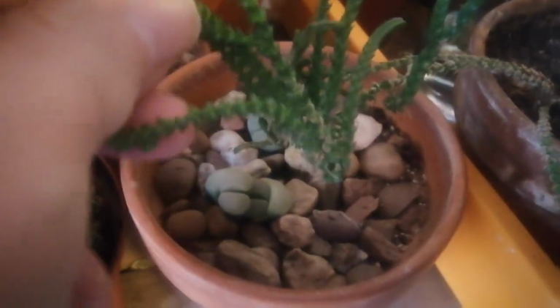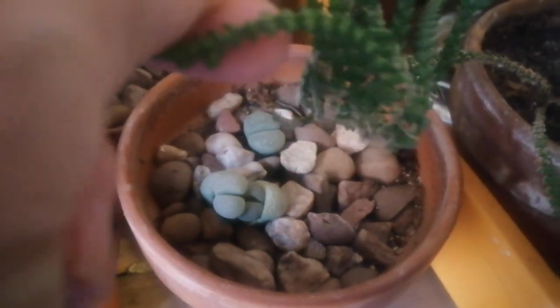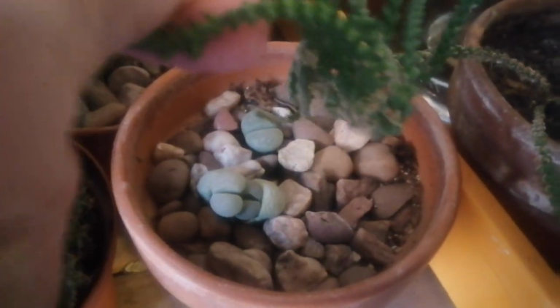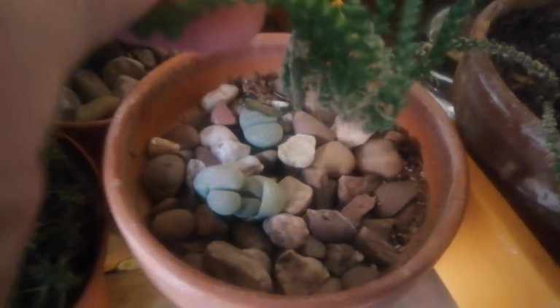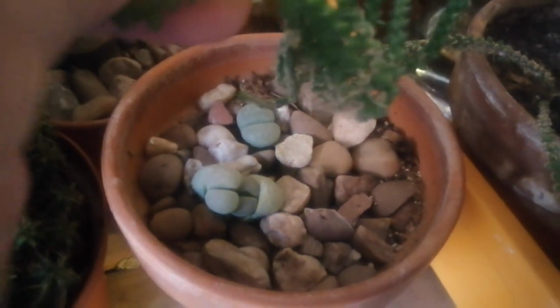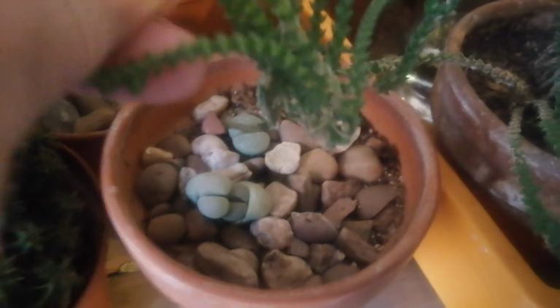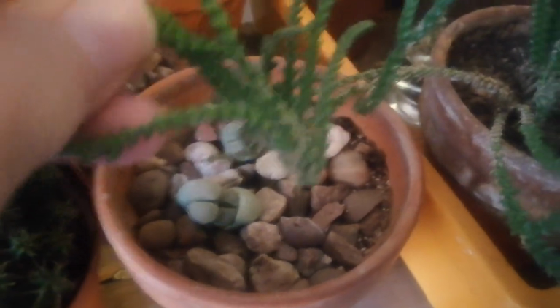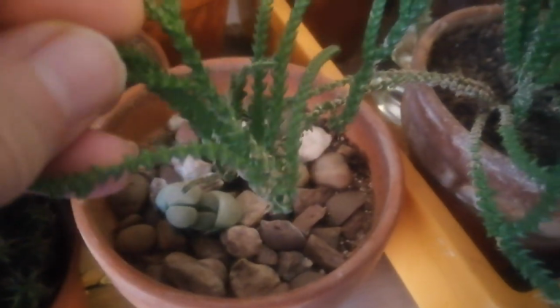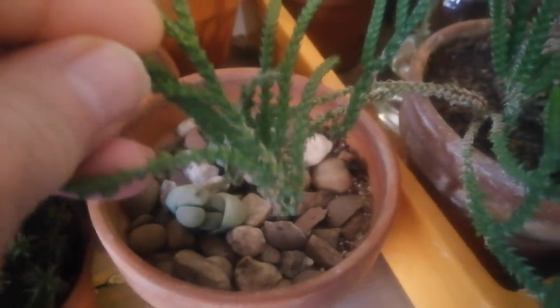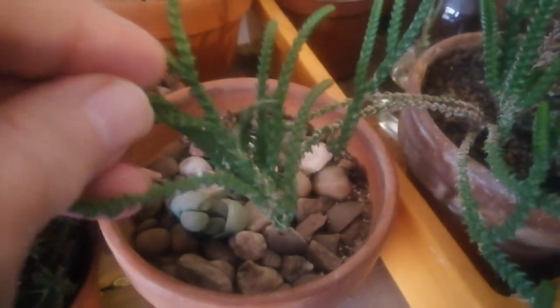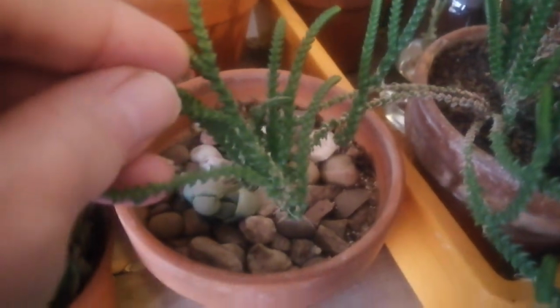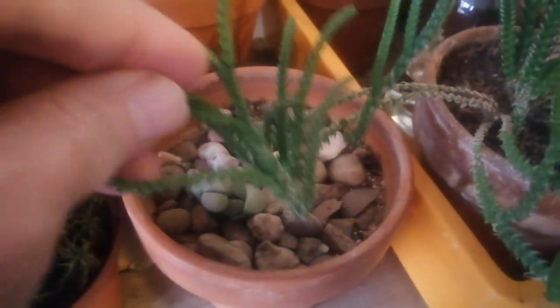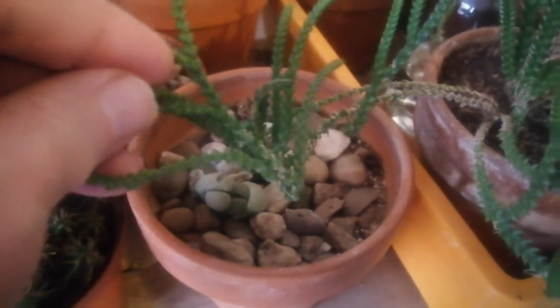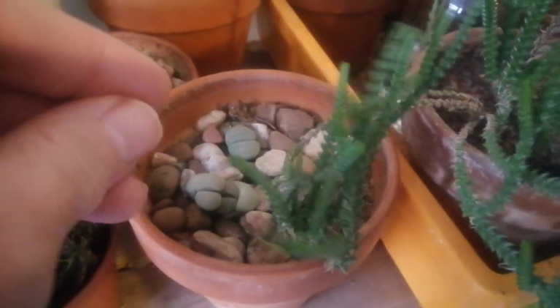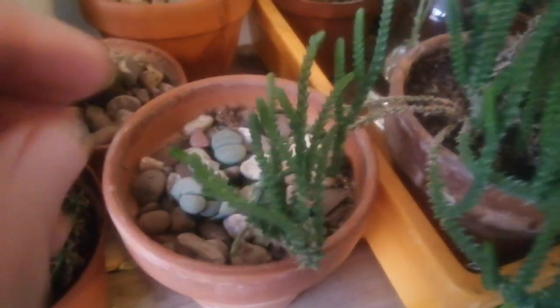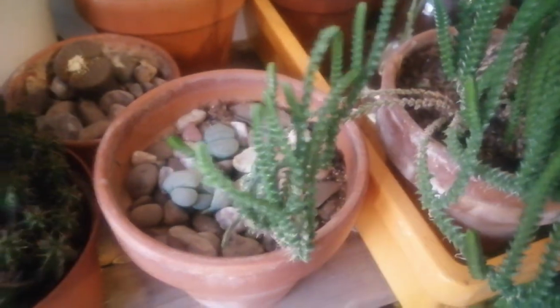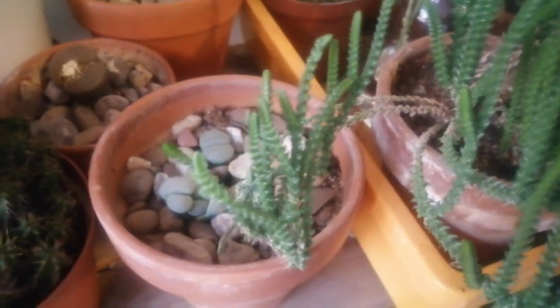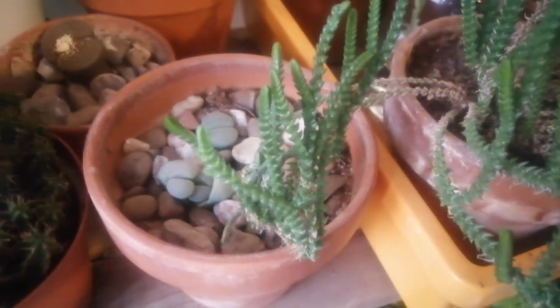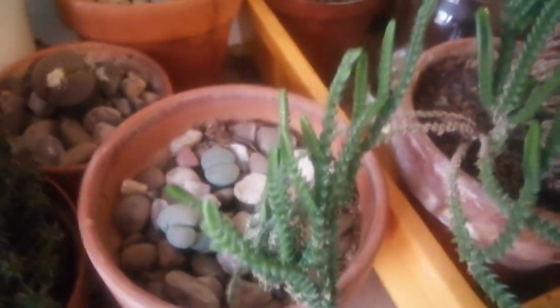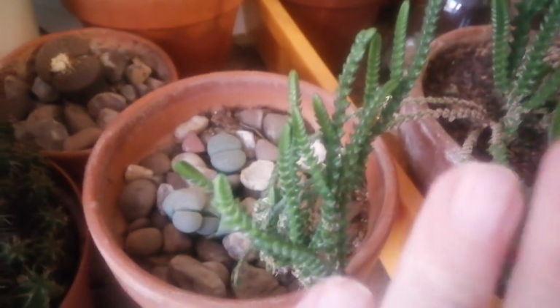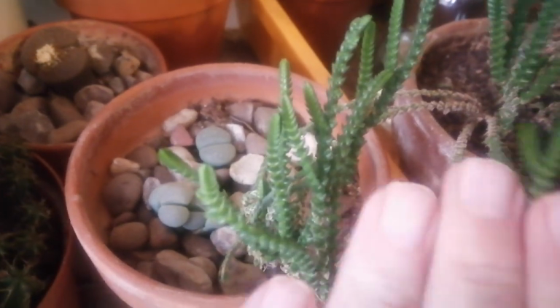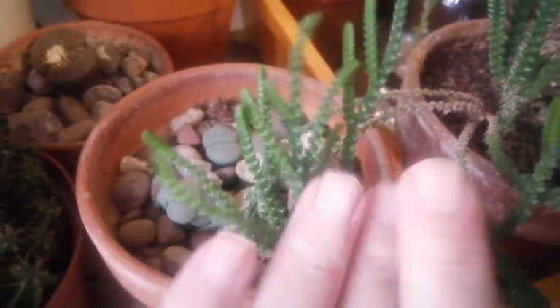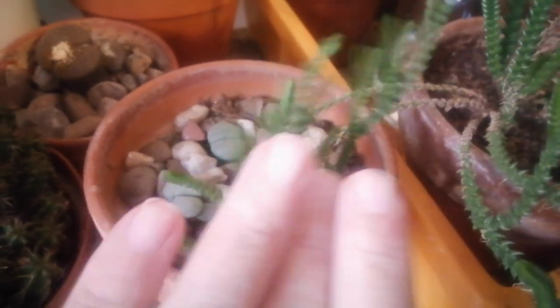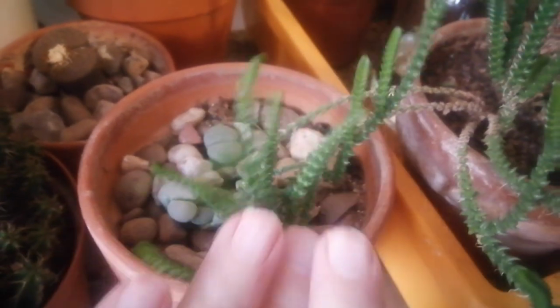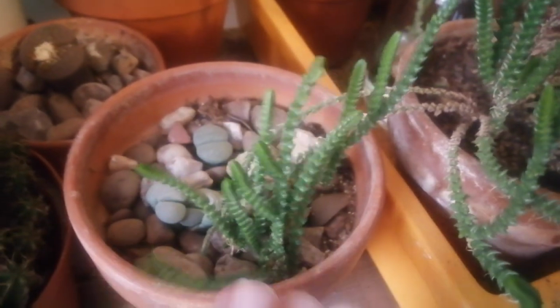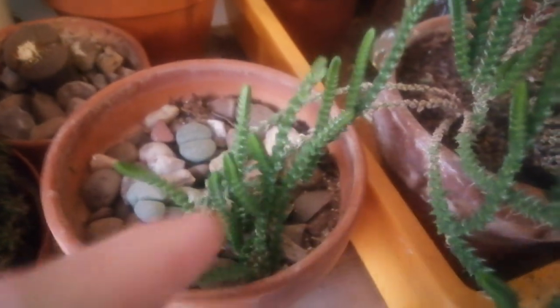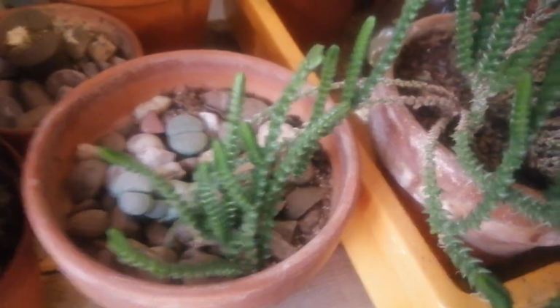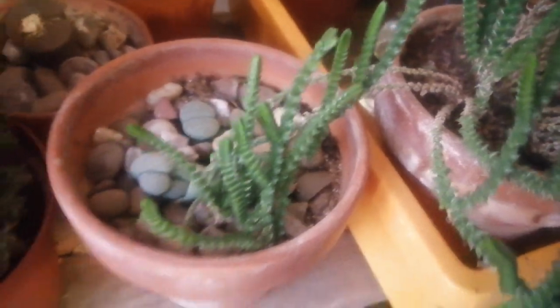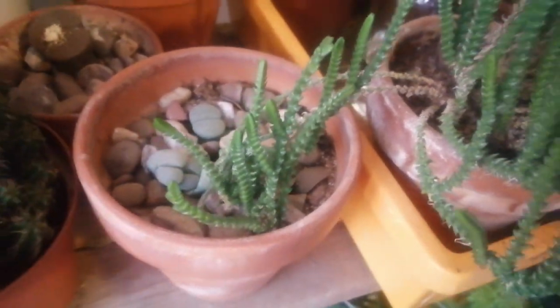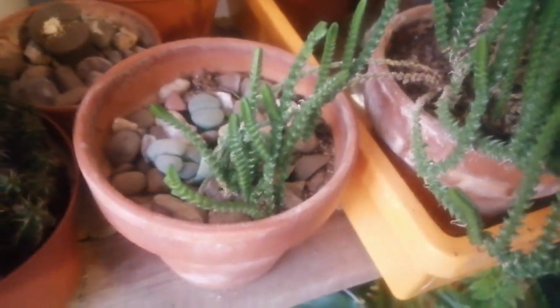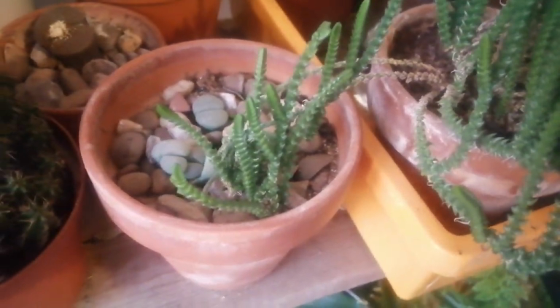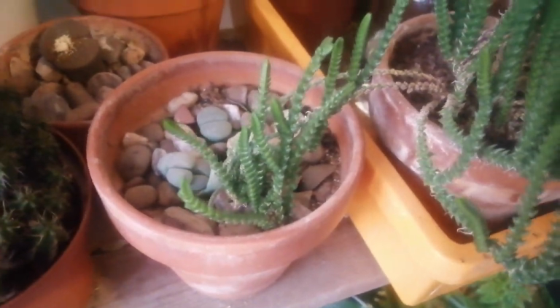It's Lithops localis in this pot, by the way. So stolon formation in Crassula muscosa — they're not supposed to do this and it's not been recorded before, I don't think.